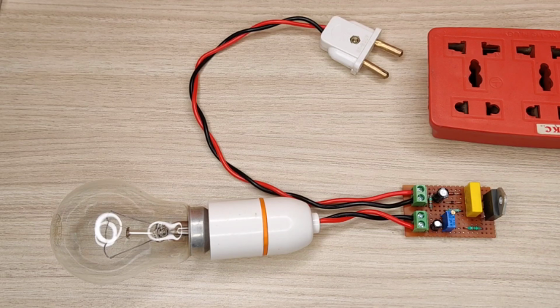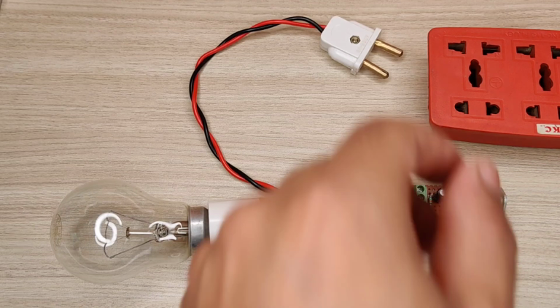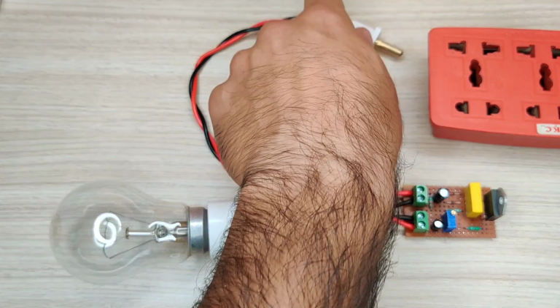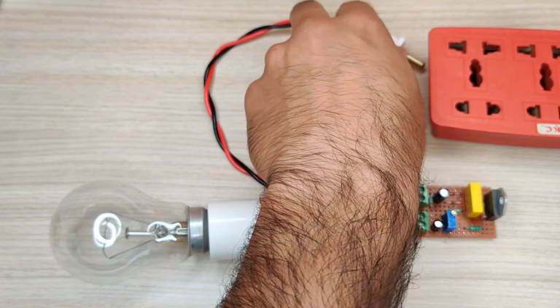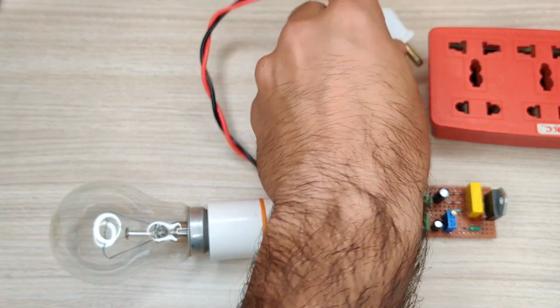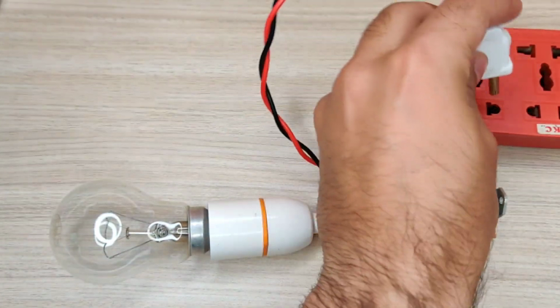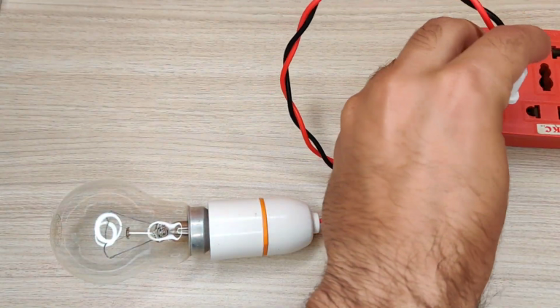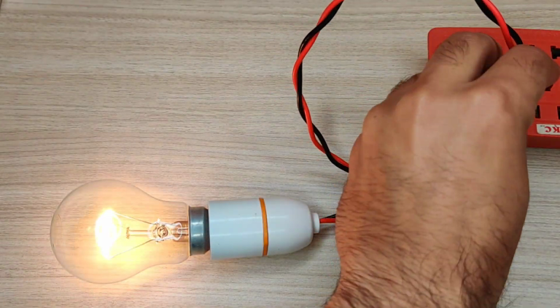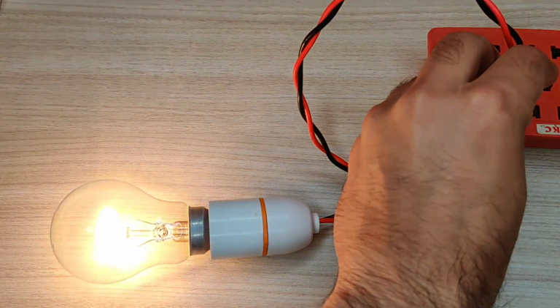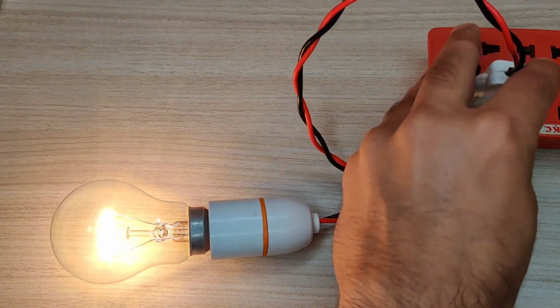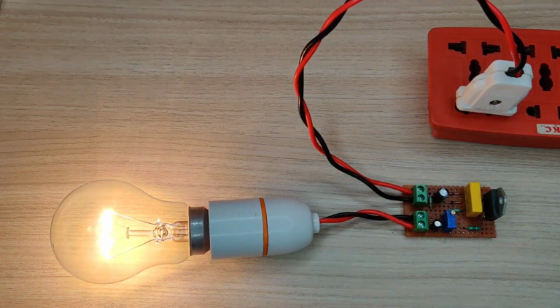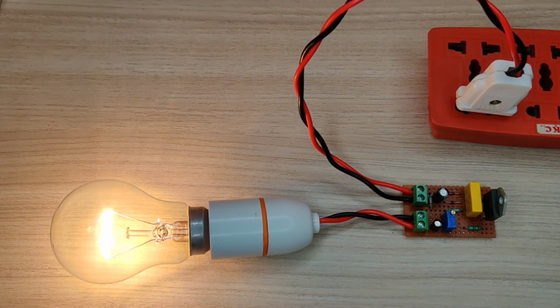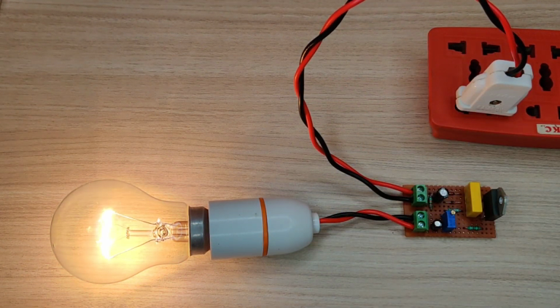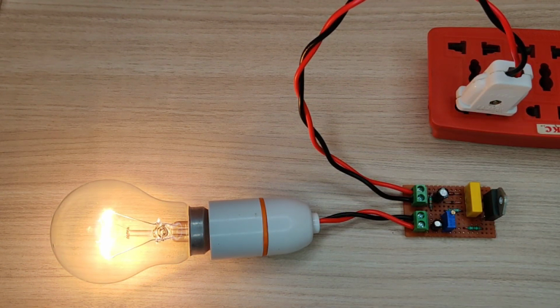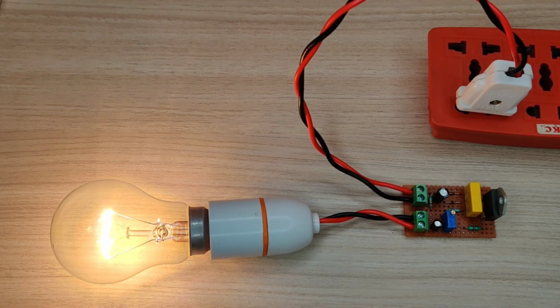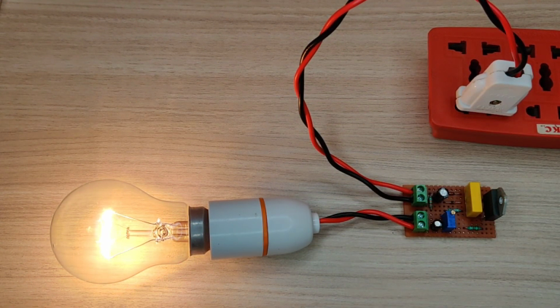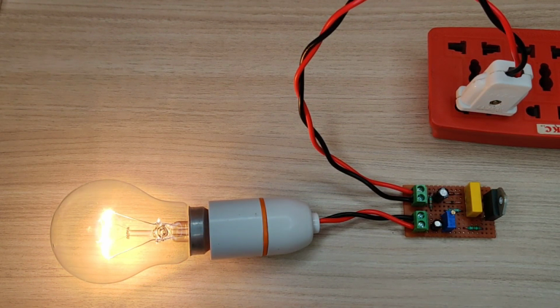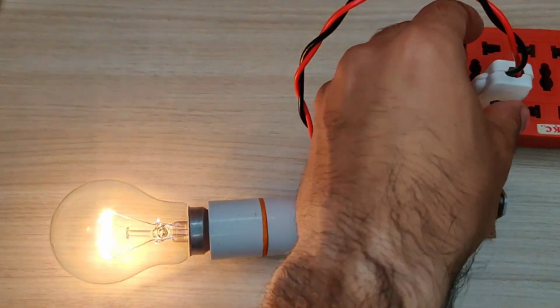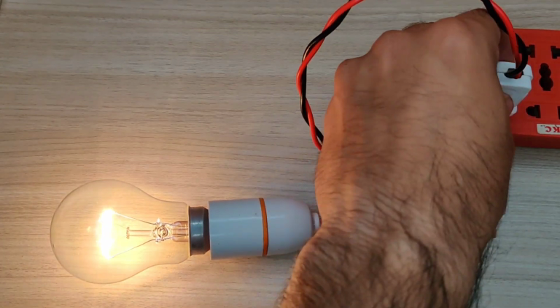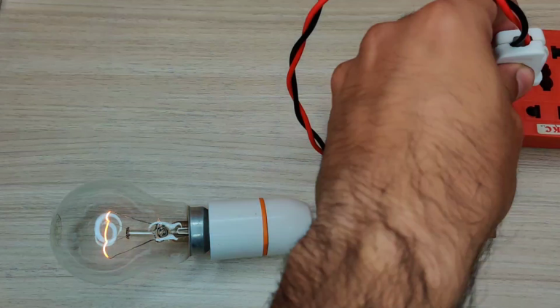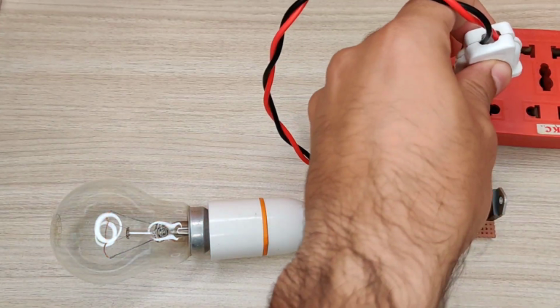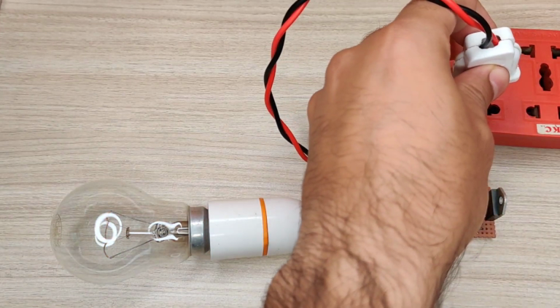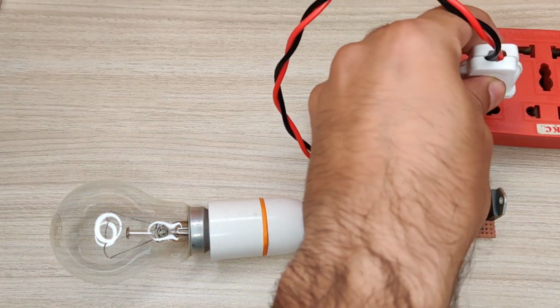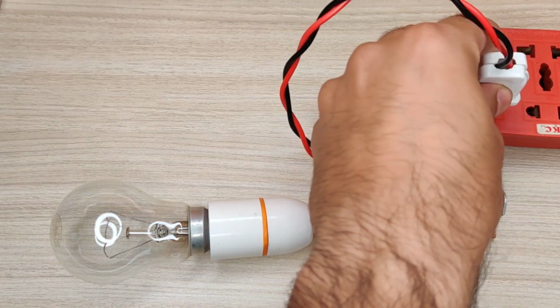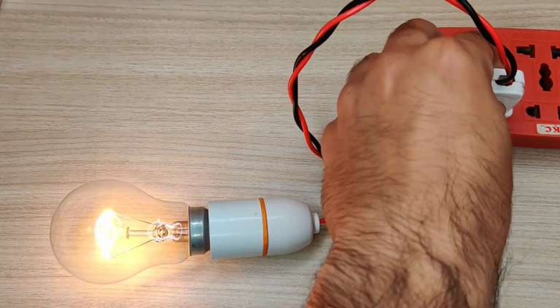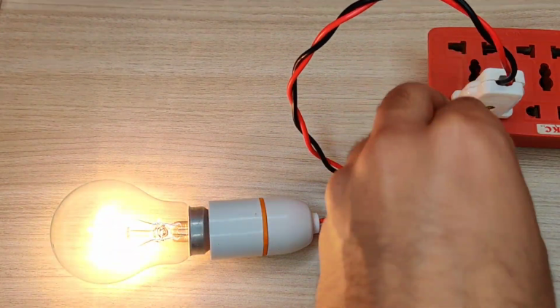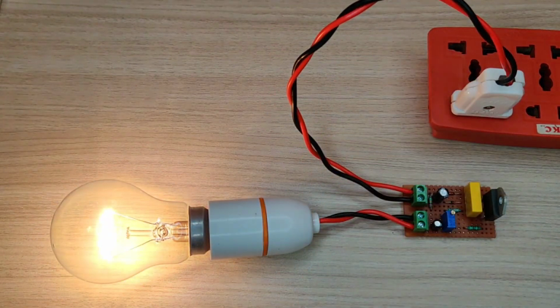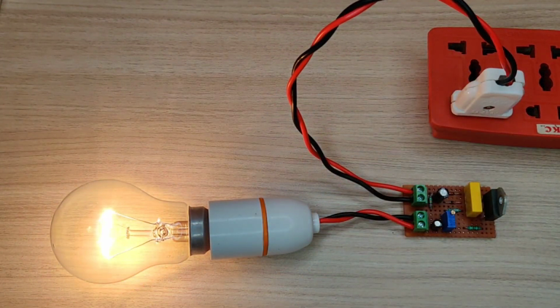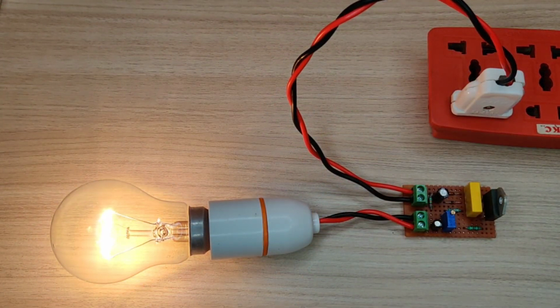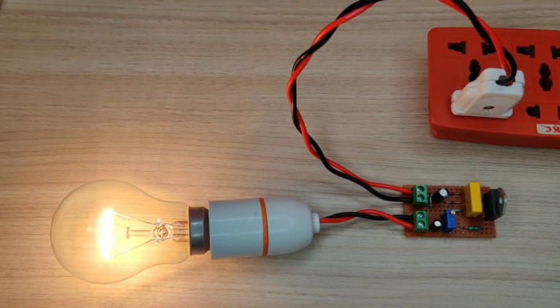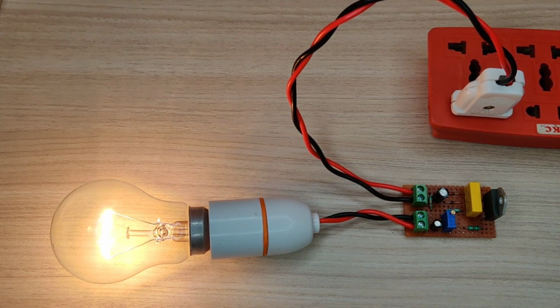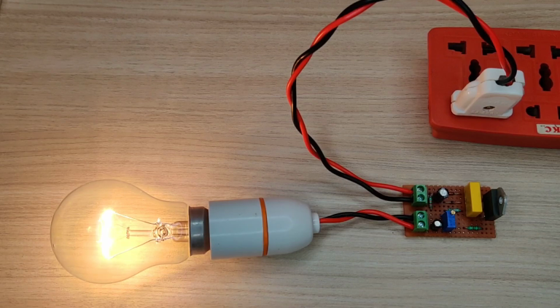The bulb here is an example to show how it actually works for inductive loads like AC motor appliances. This circuit limits the inrush current for a second before supplying full power, so the load turns on softly without any jerk.